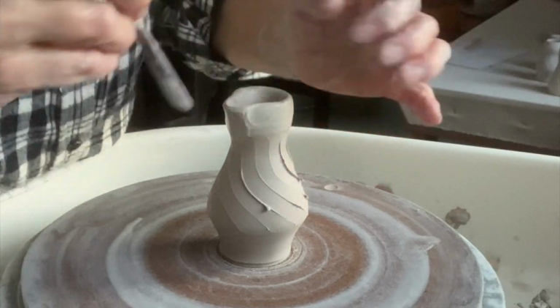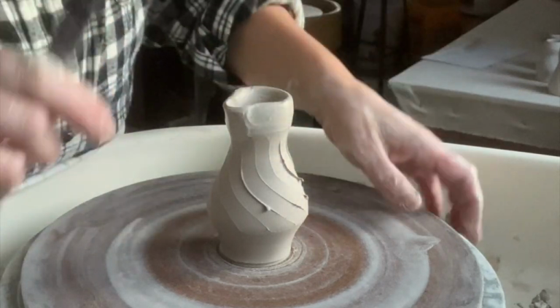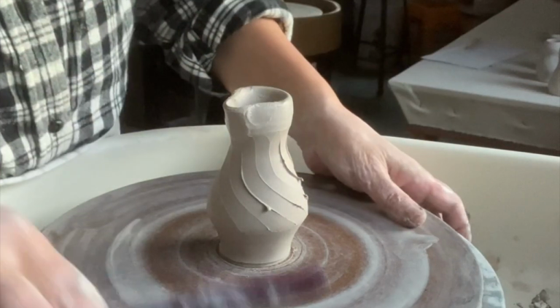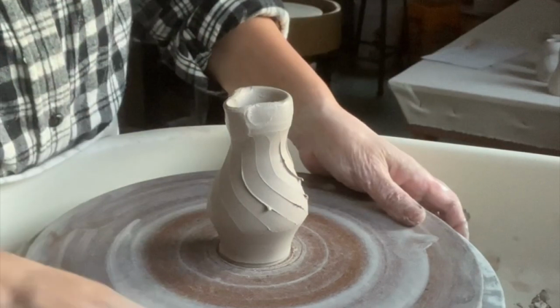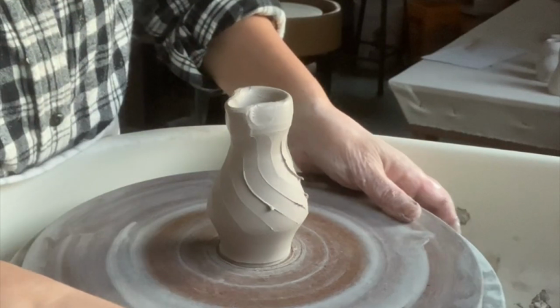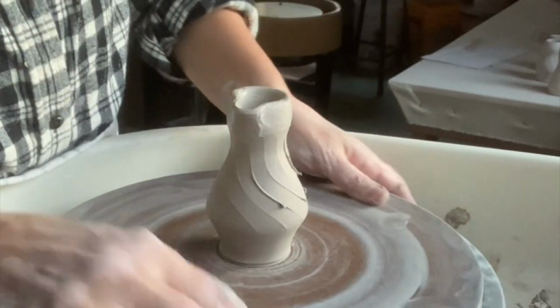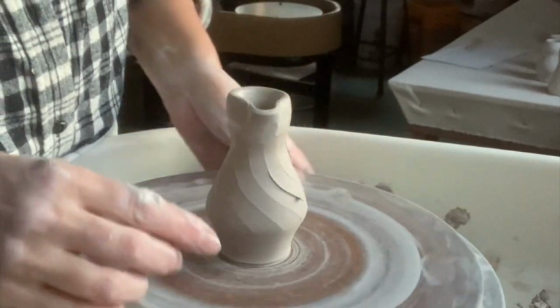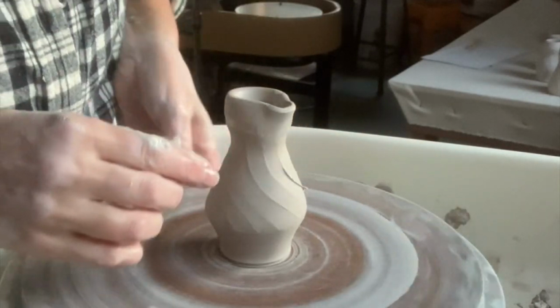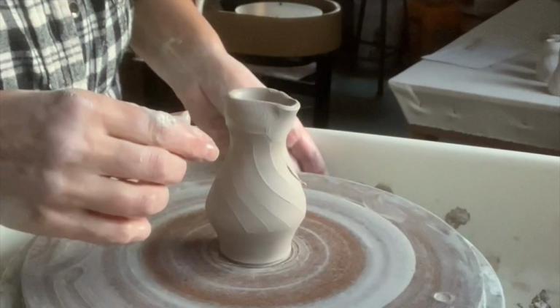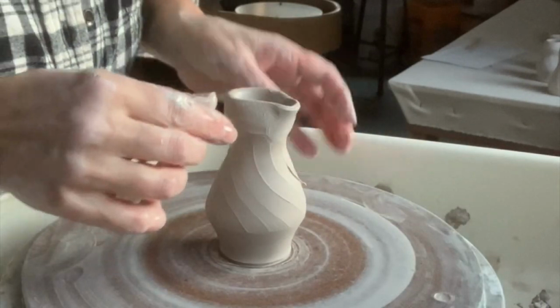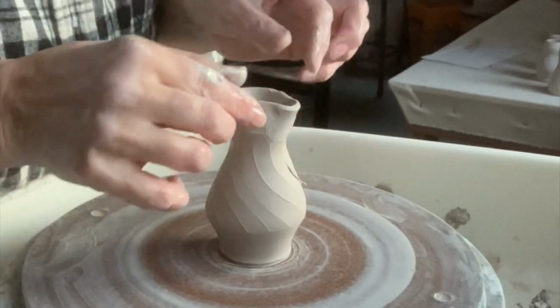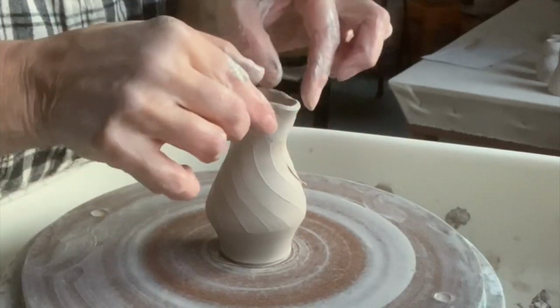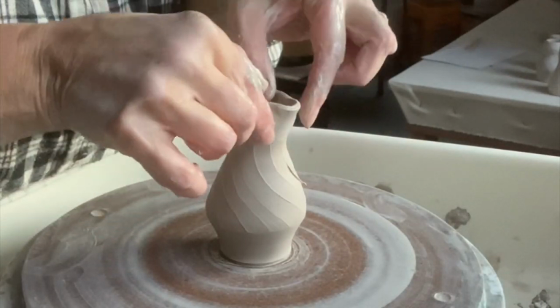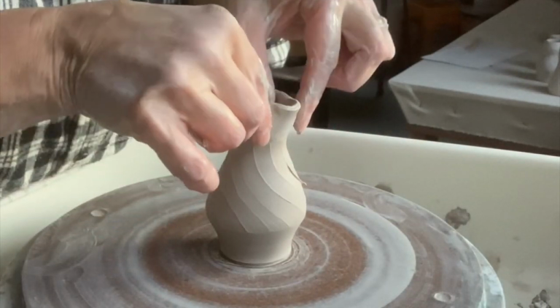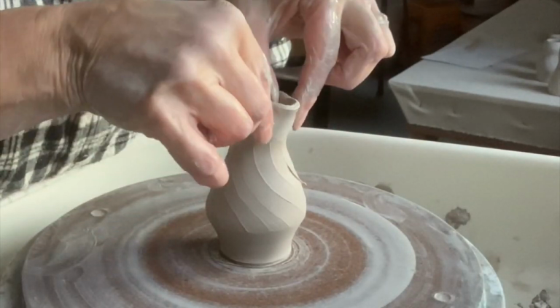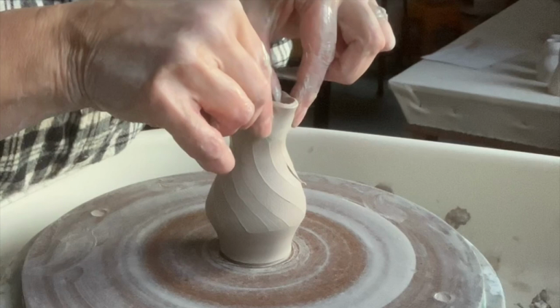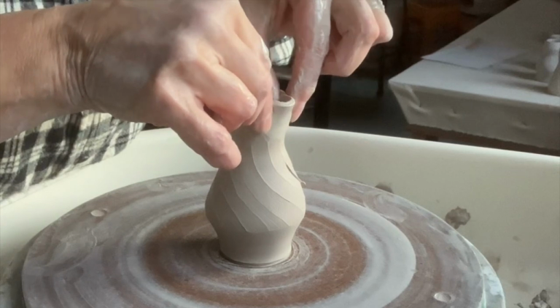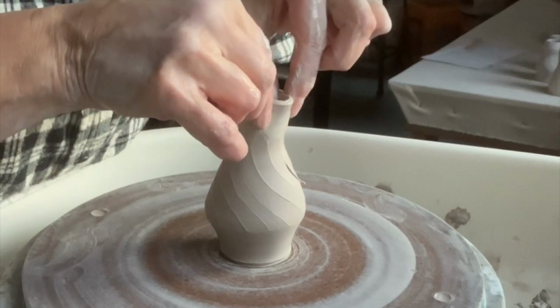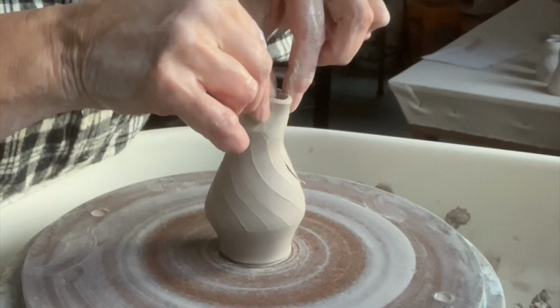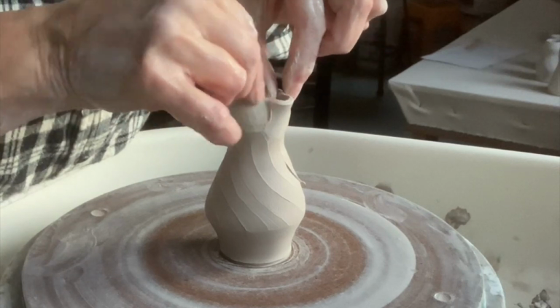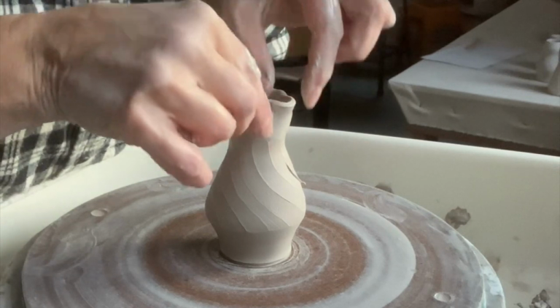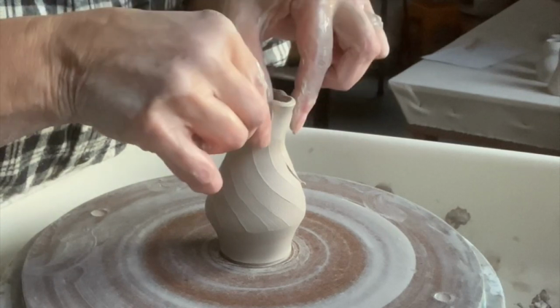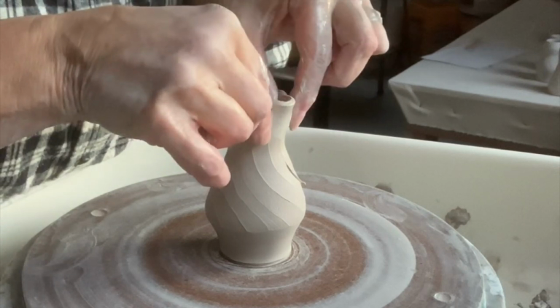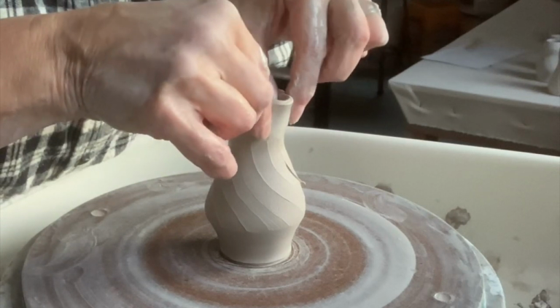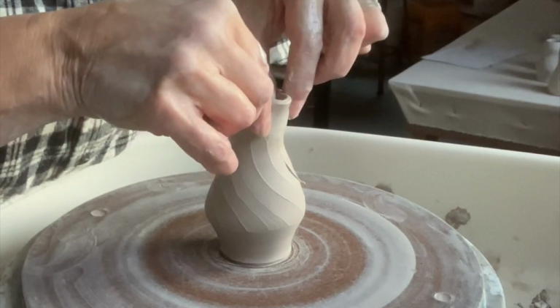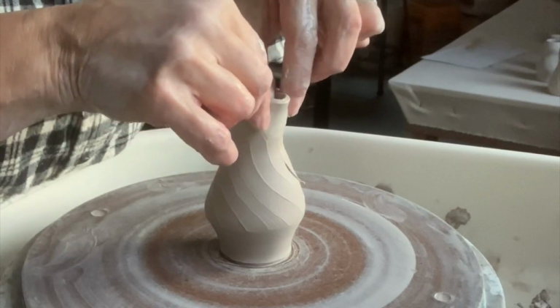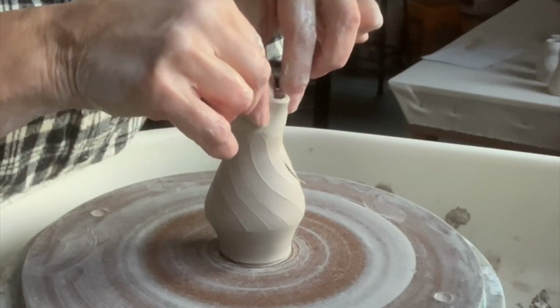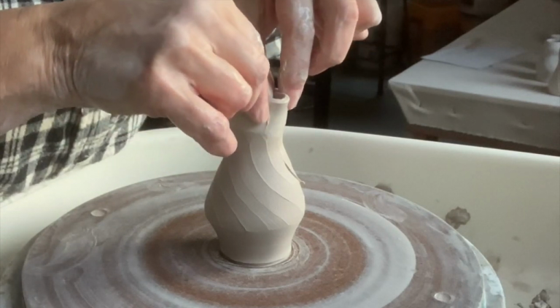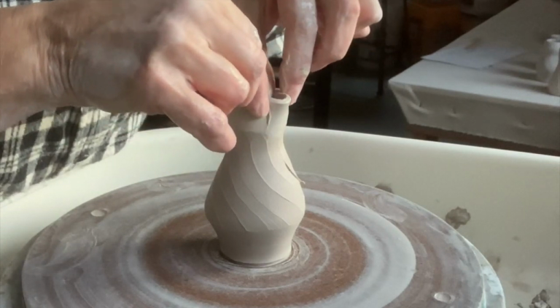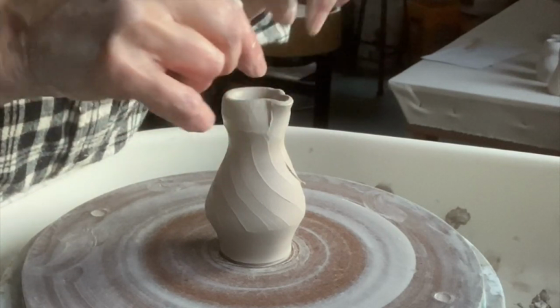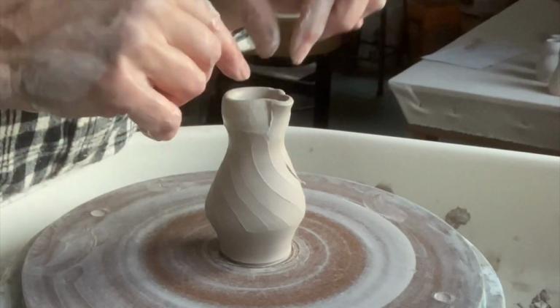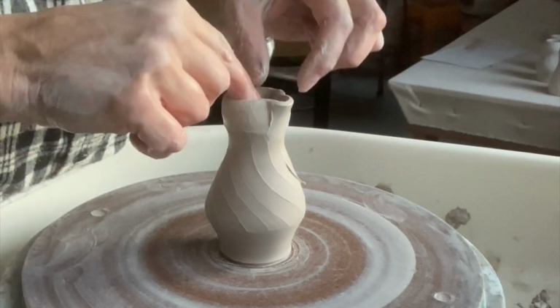Because the throwing stick has a nice curve, I push out right where I want the spout to go, with my fingers pushing in on the sides as I do that. Then I just pull it back a little bit, and that's completed.